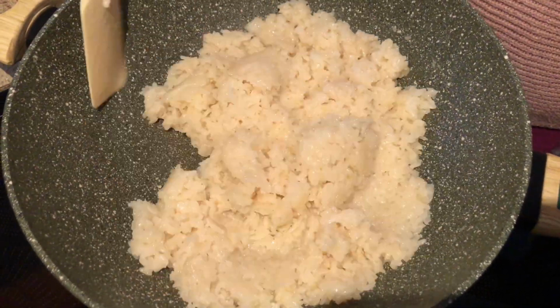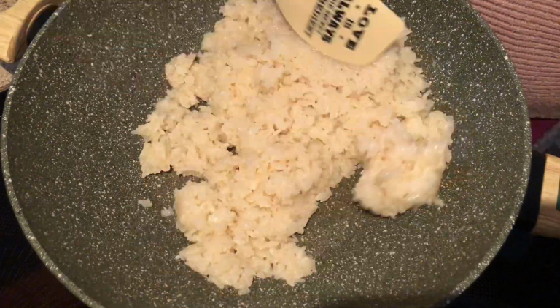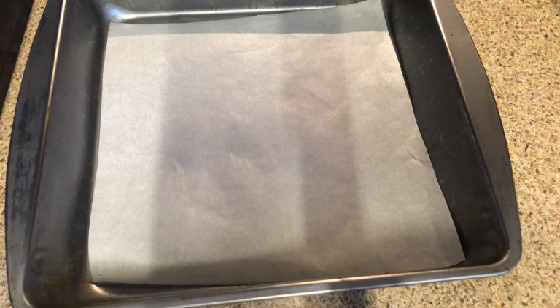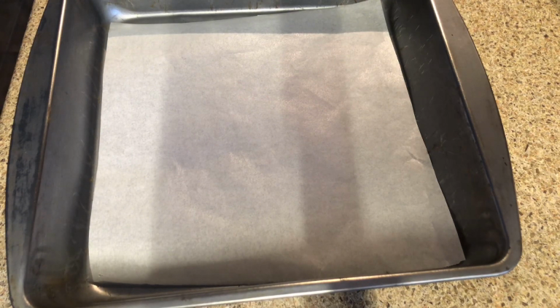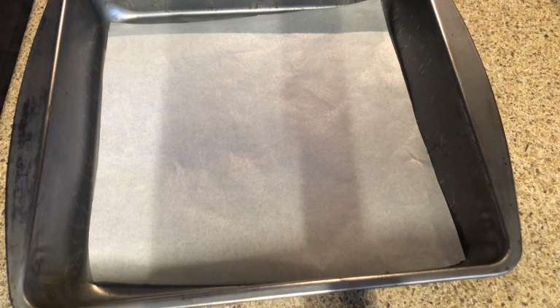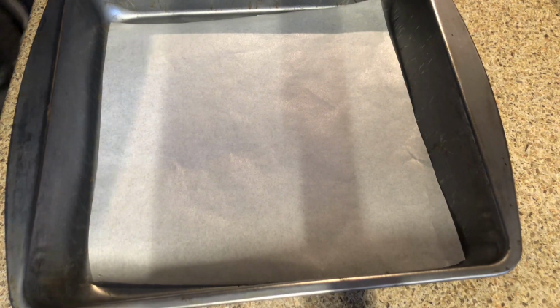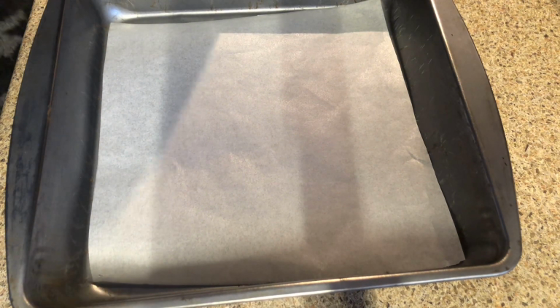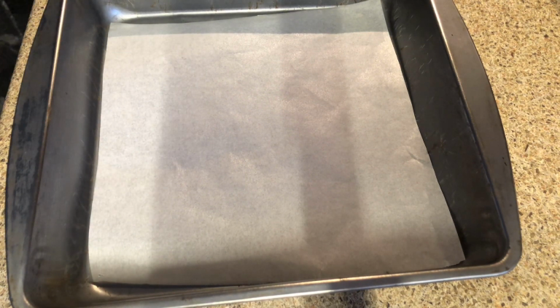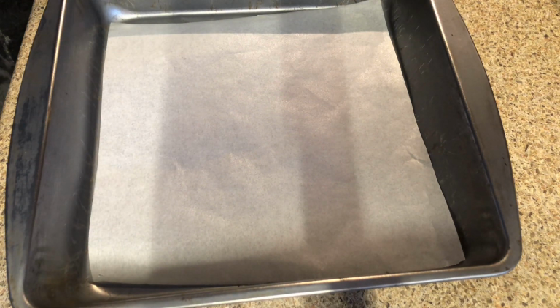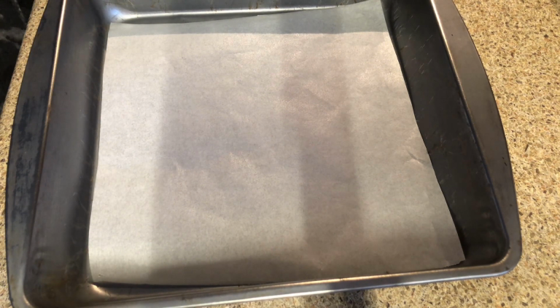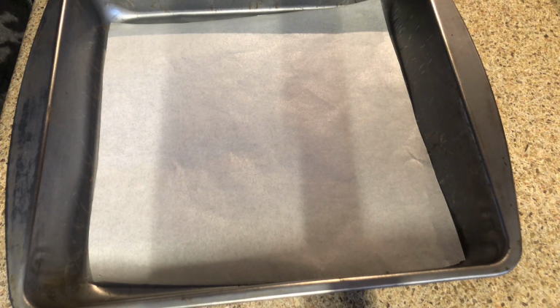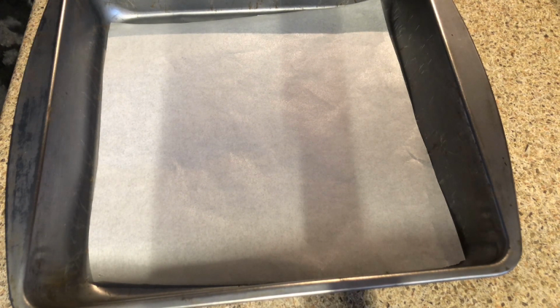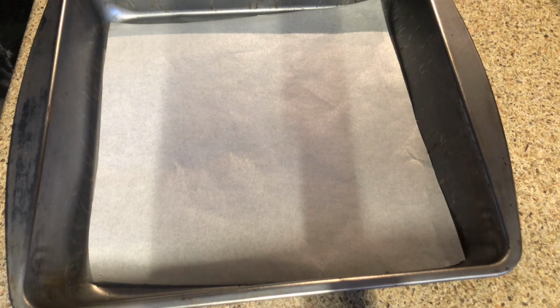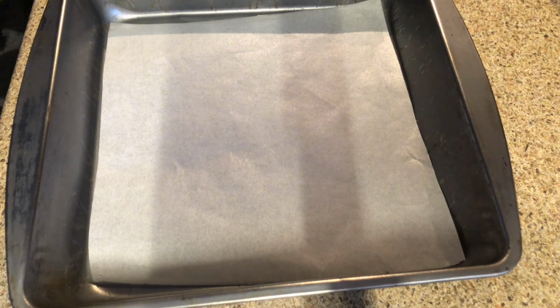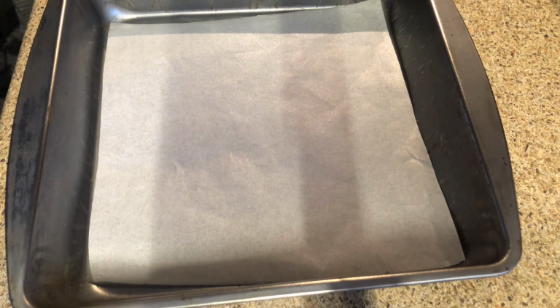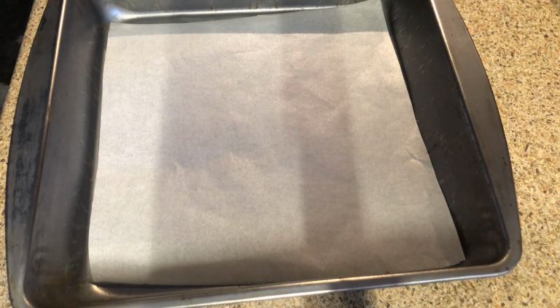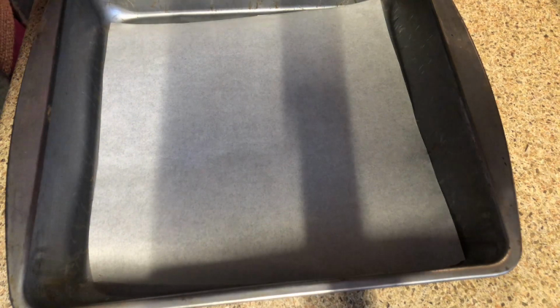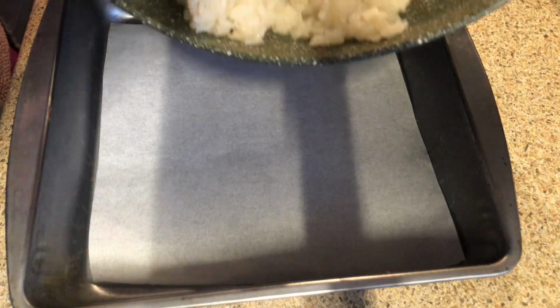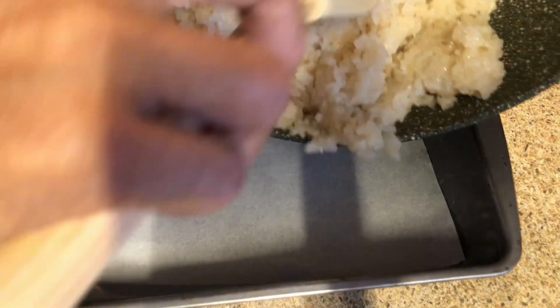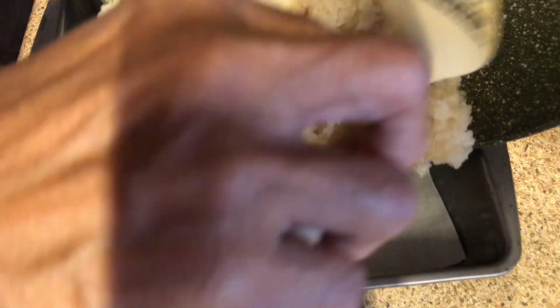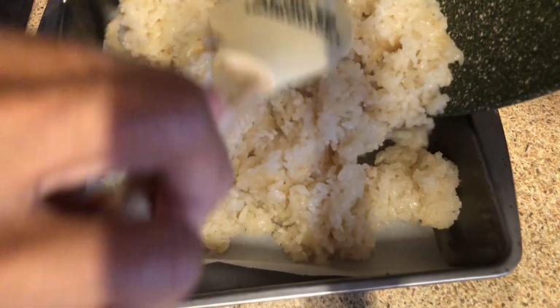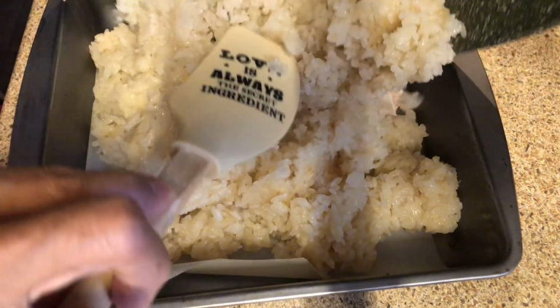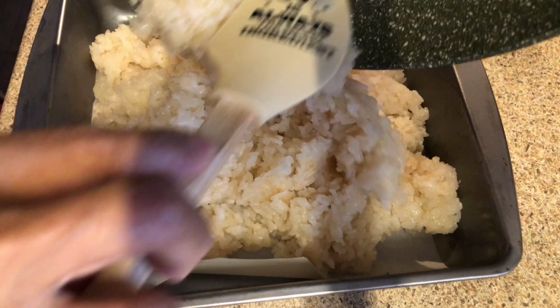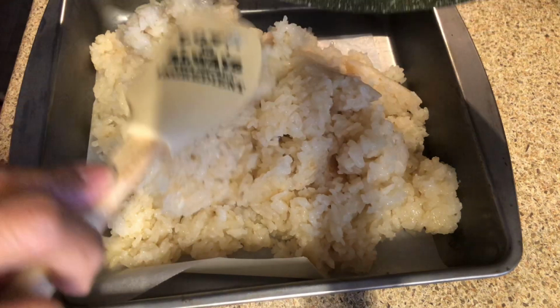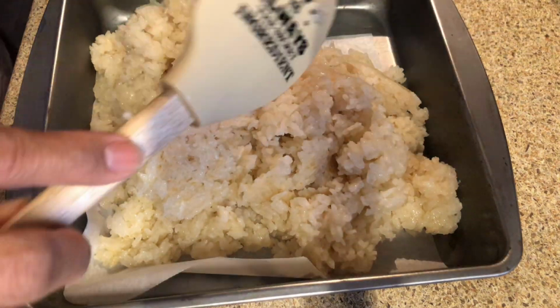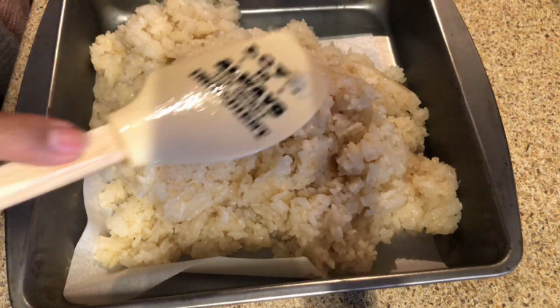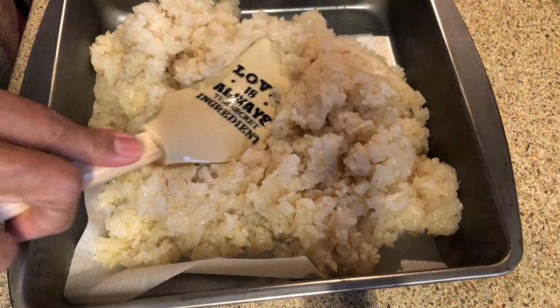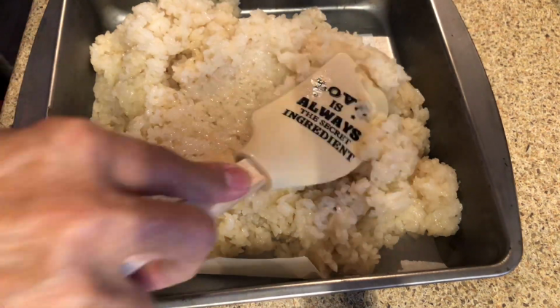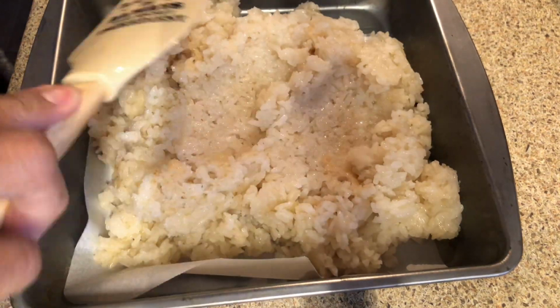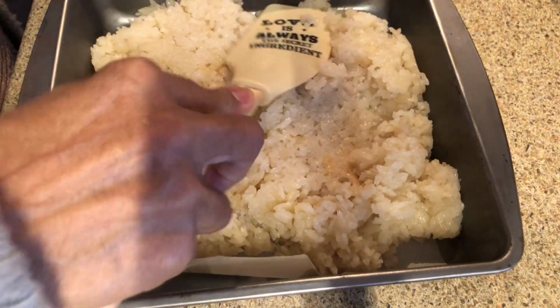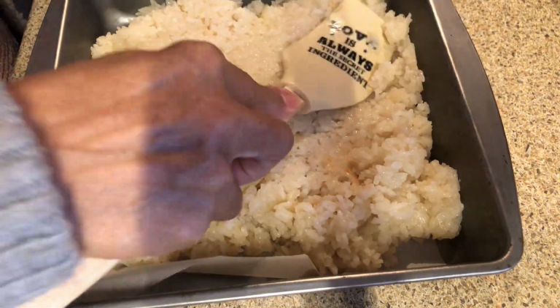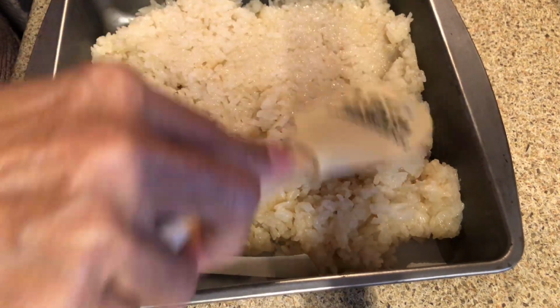I have a pan here lined with parchment paper and I transfer the rice cake into the pan, then flatten it out evenly.